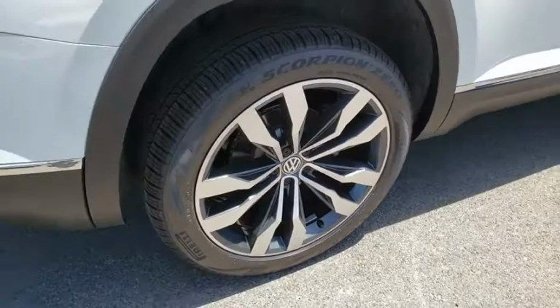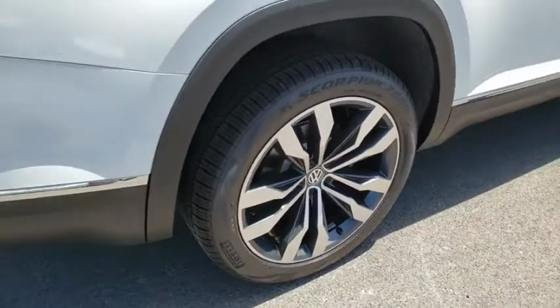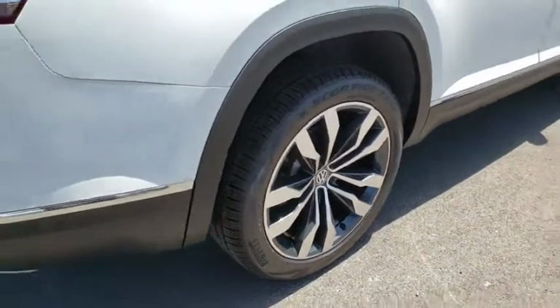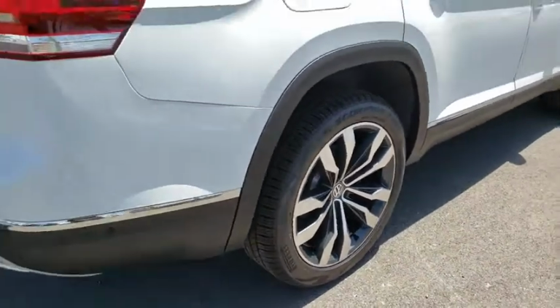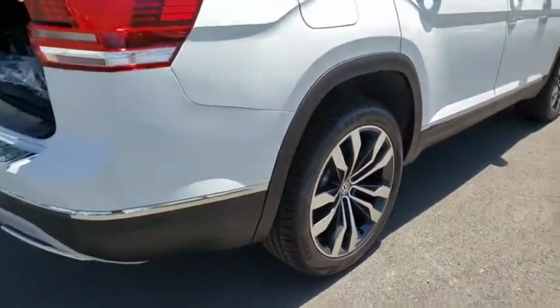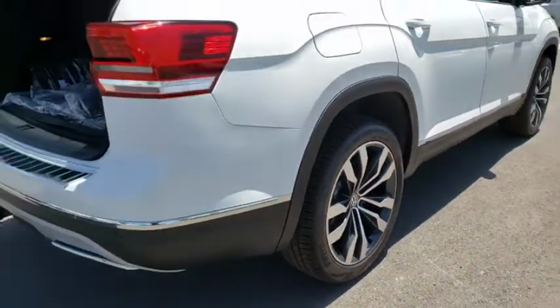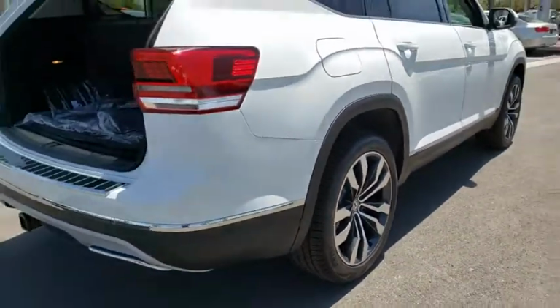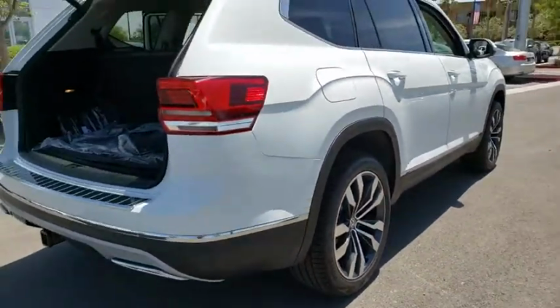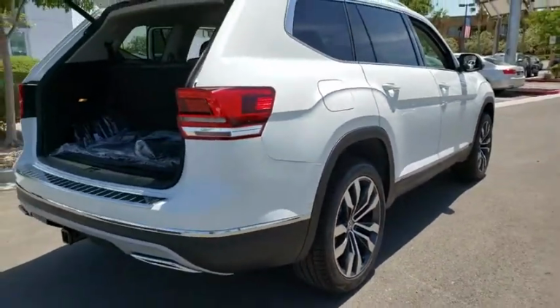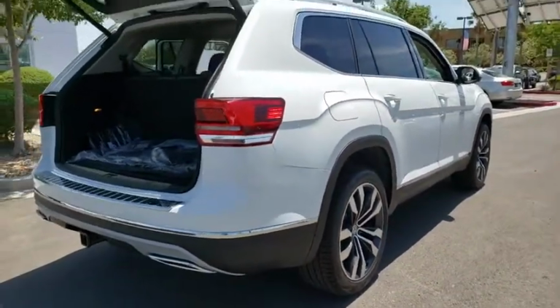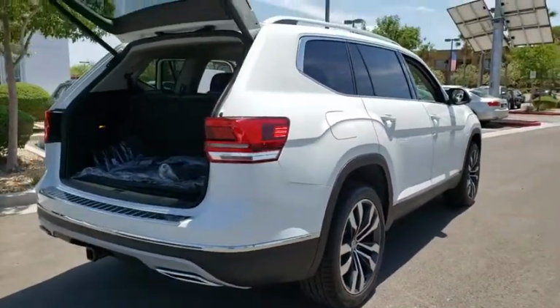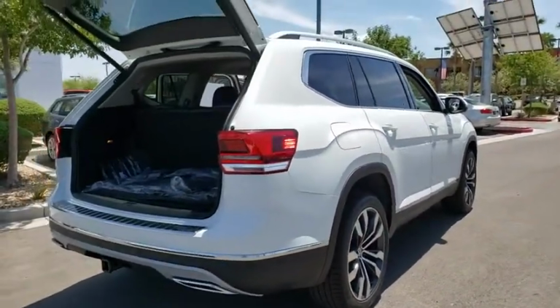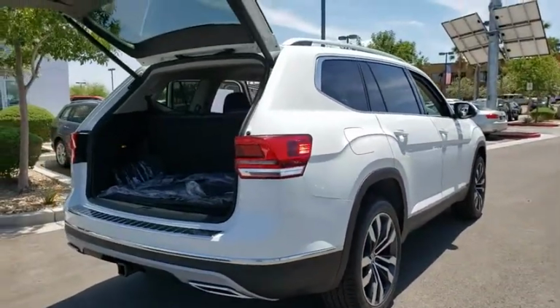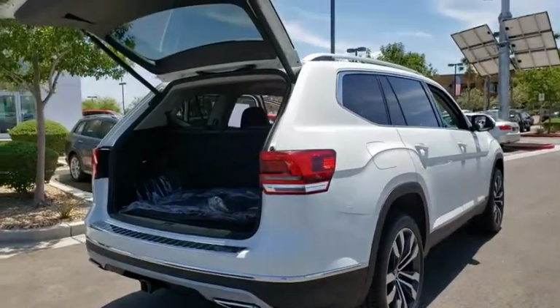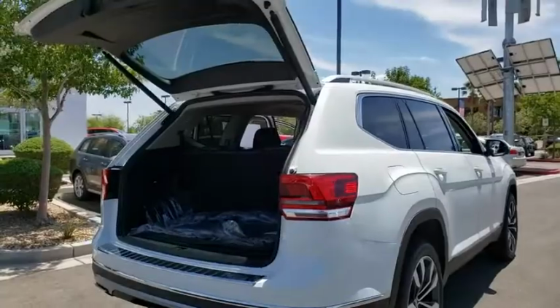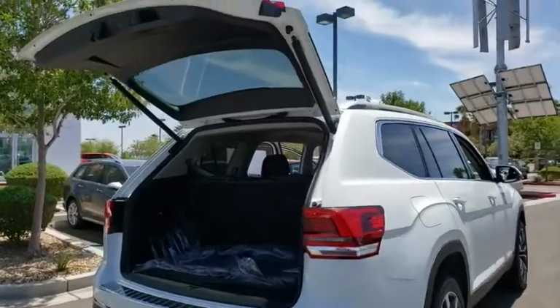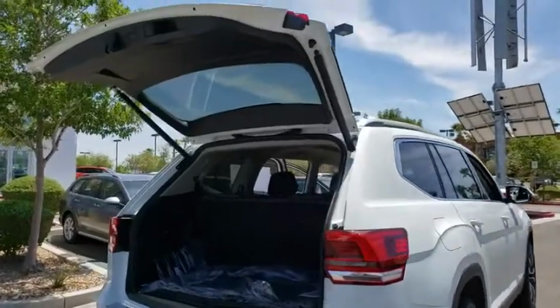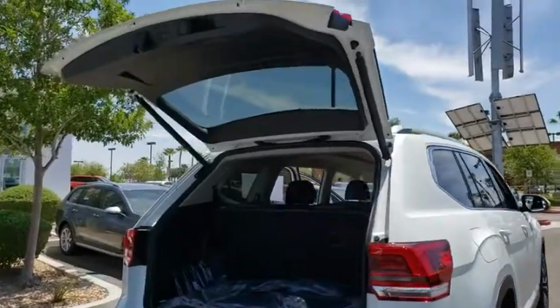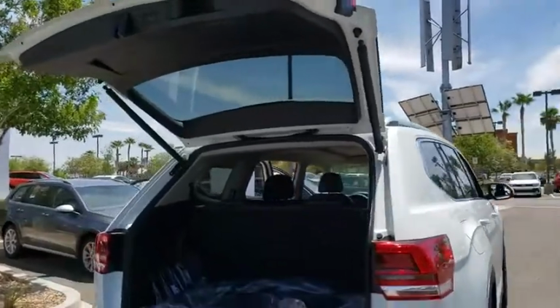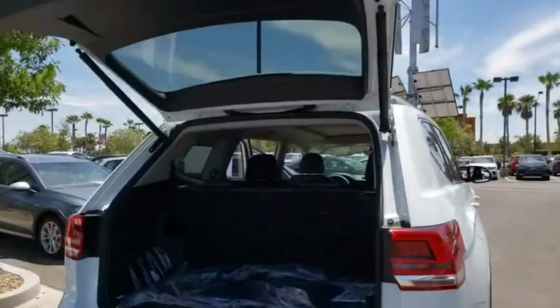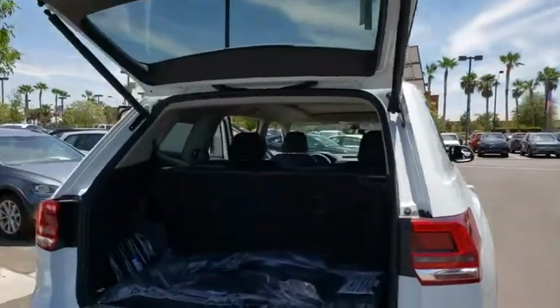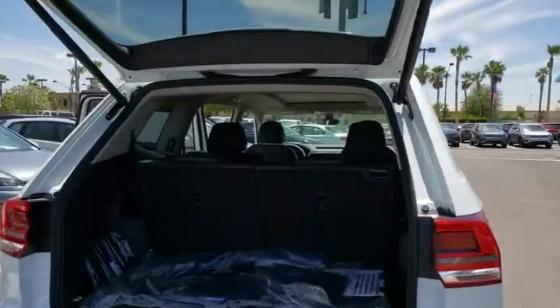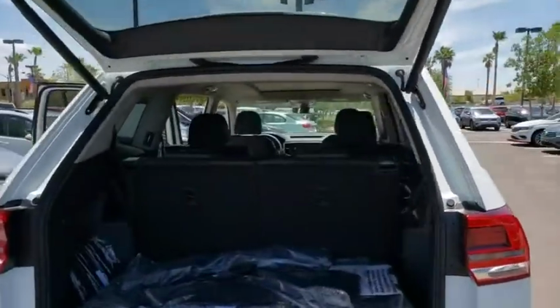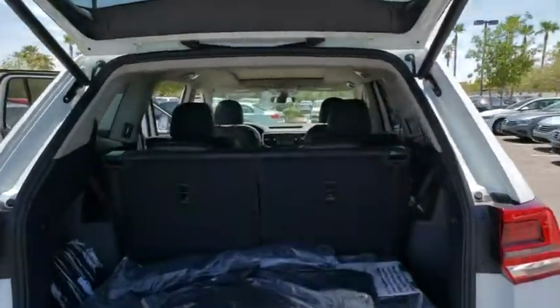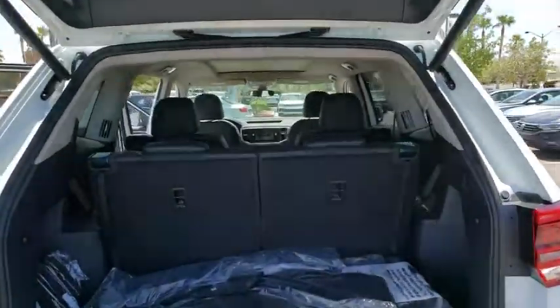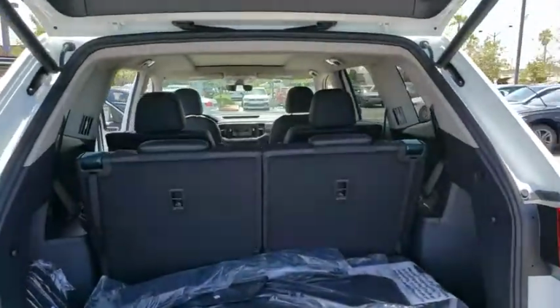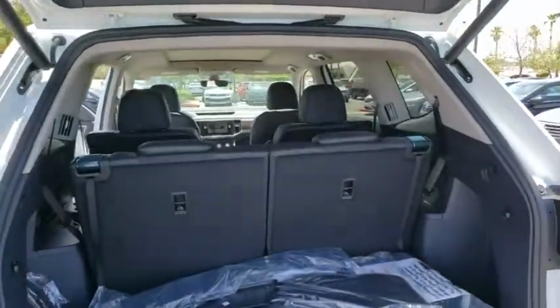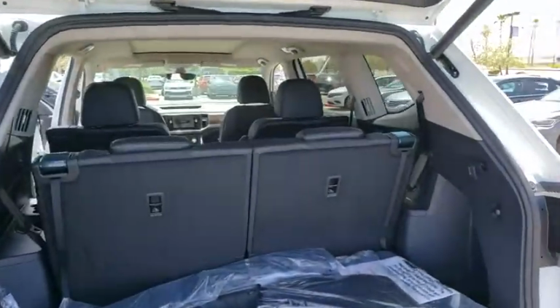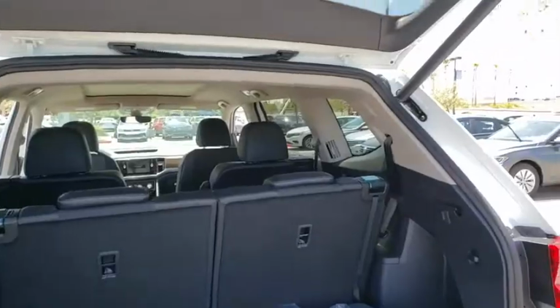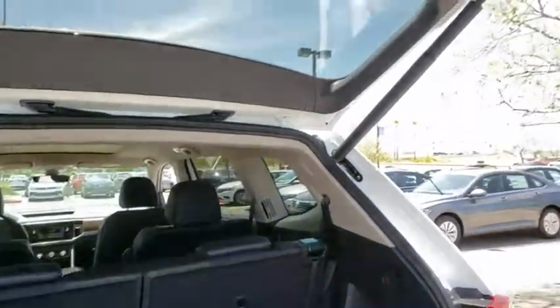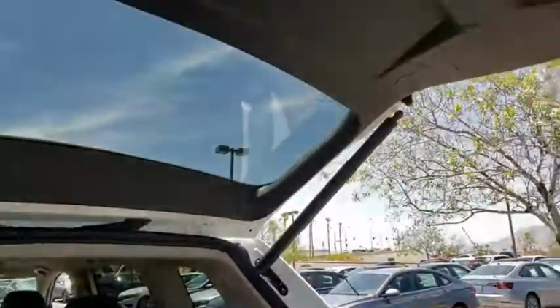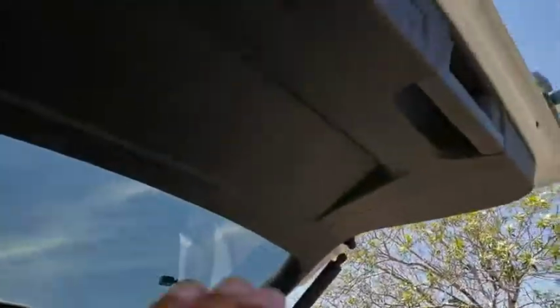This vehicle has less than 100 miles. Here are some of this vehicle's great options: traction control, navigation system, power liftgate, power passenger seat, dual airbags, alloy wheels.